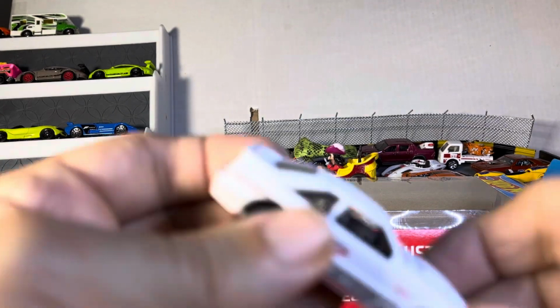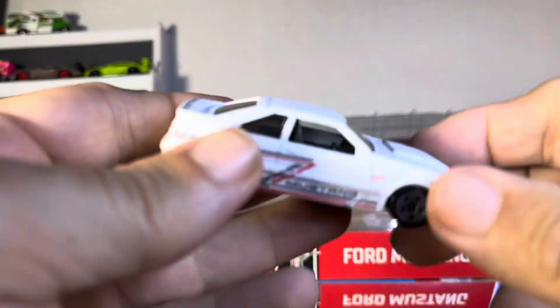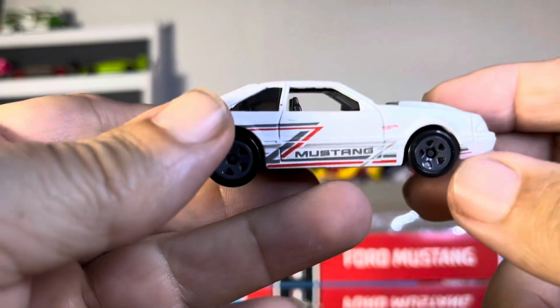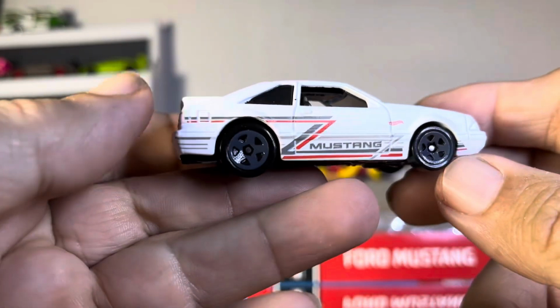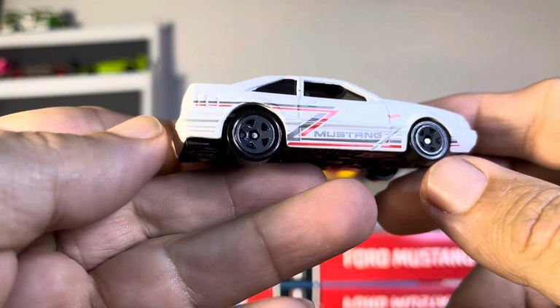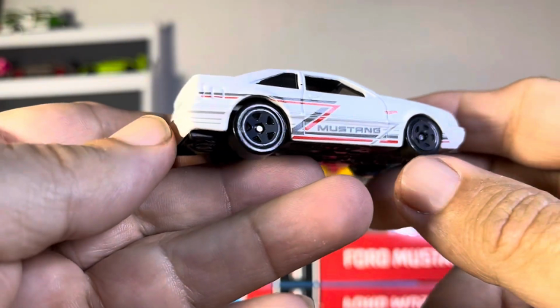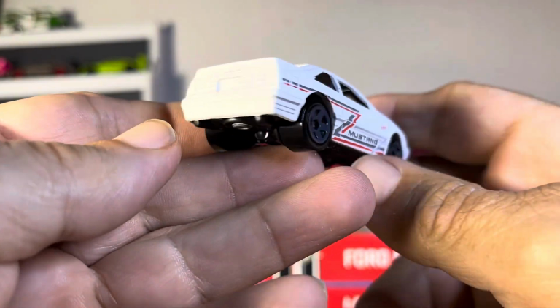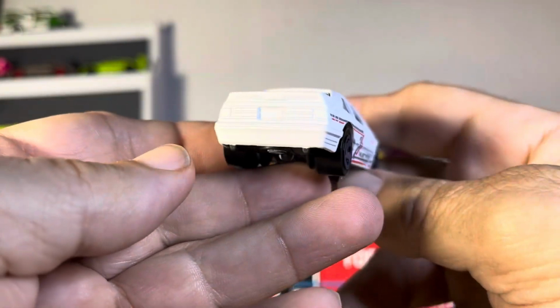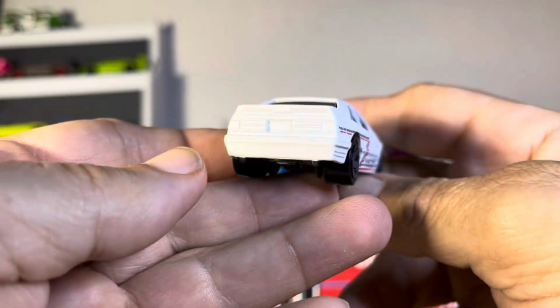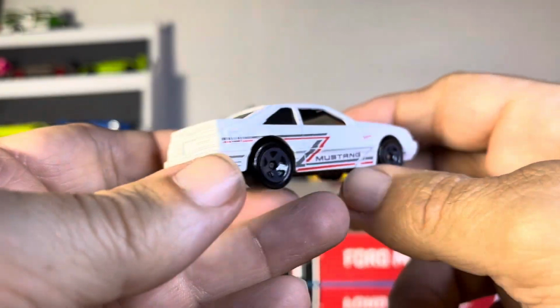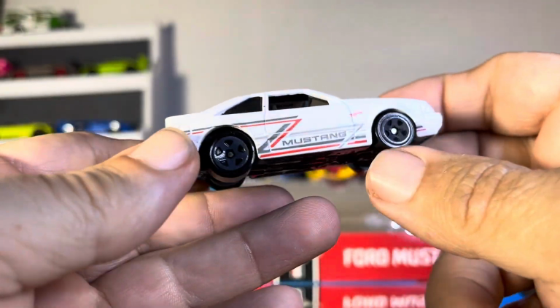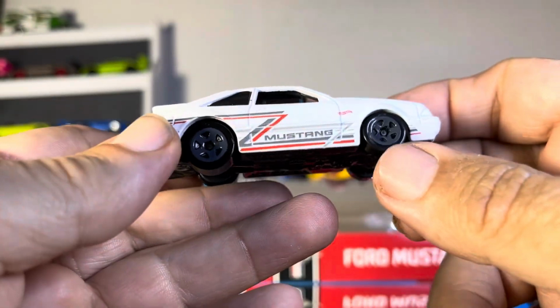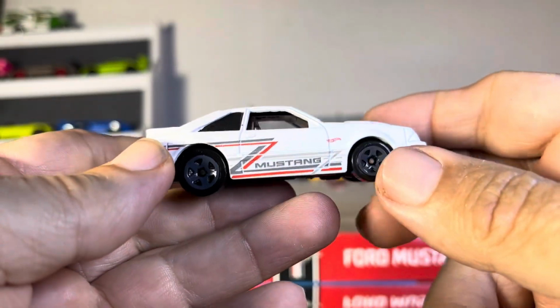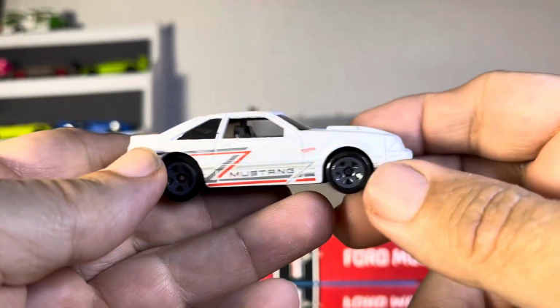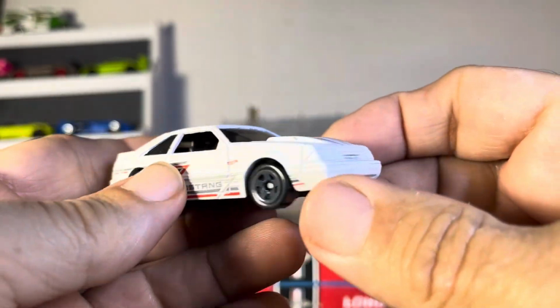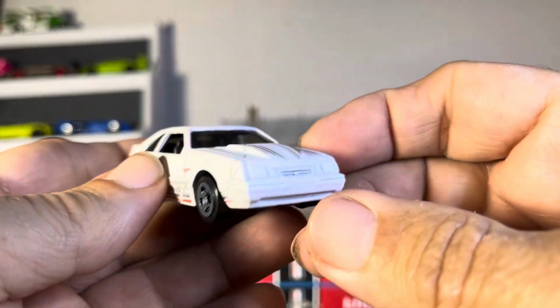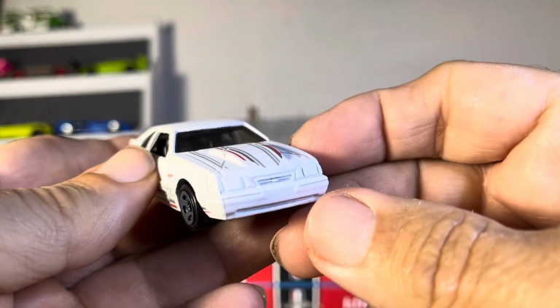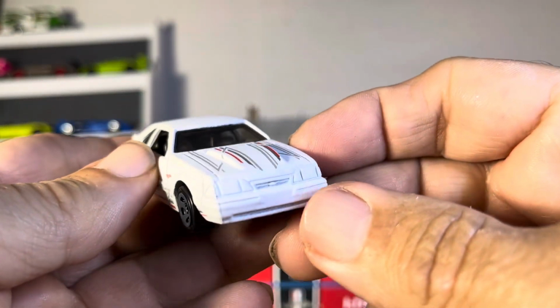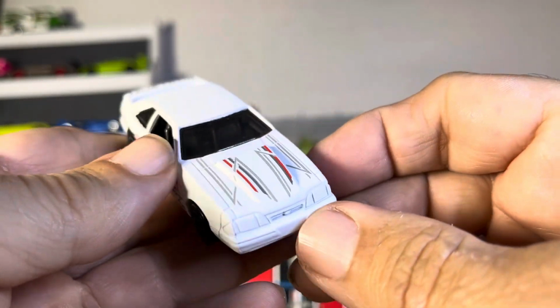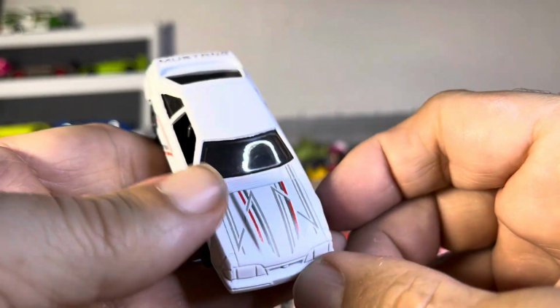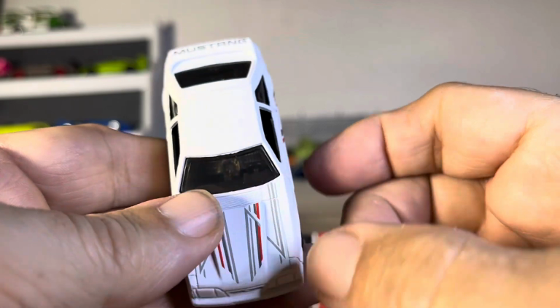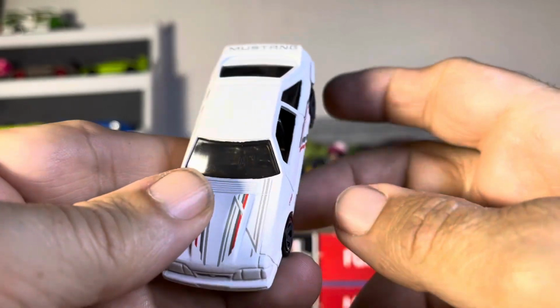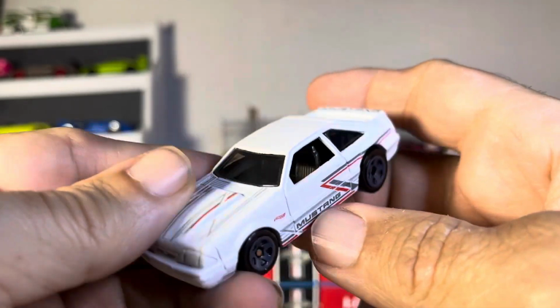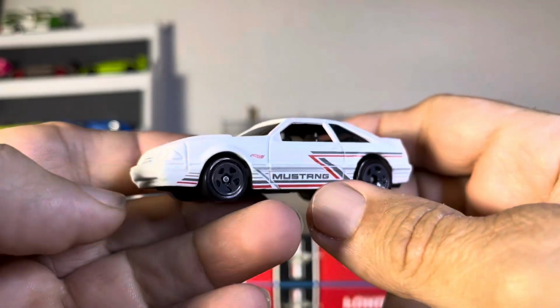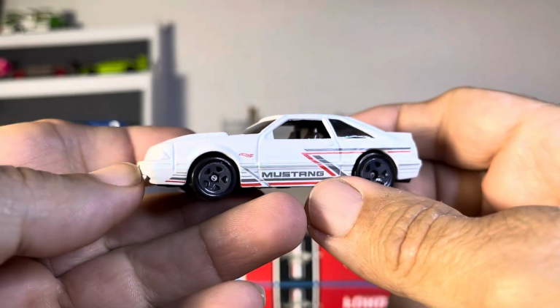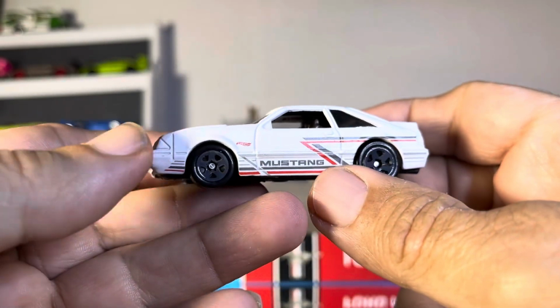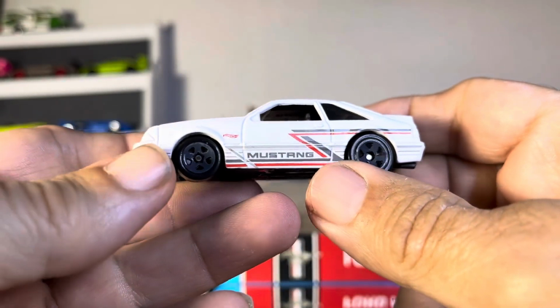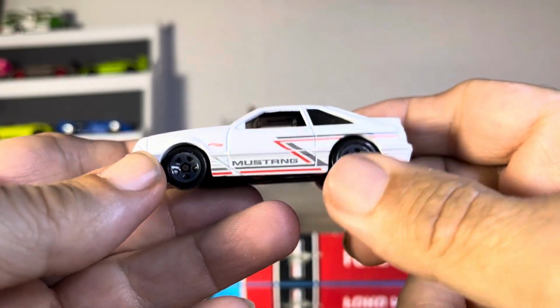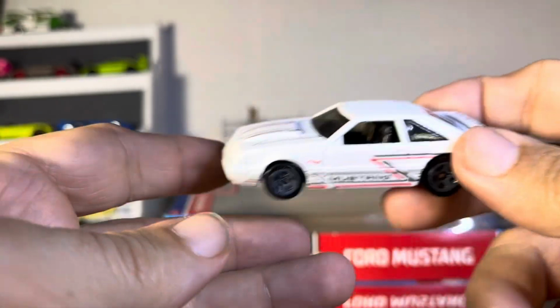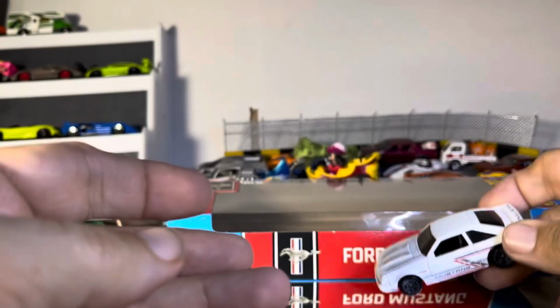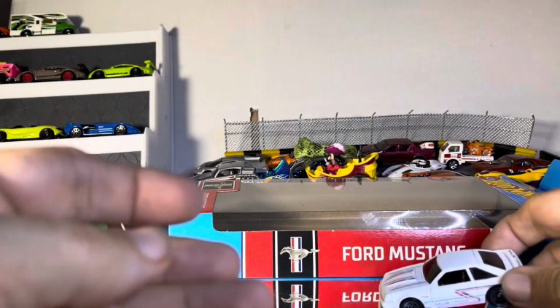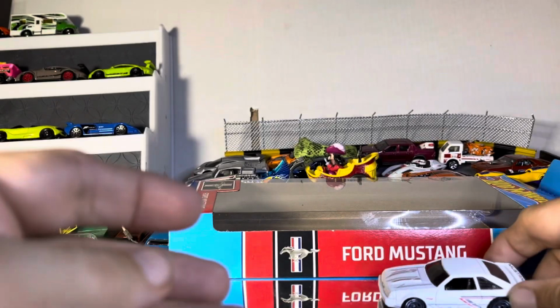And we got a fox body — very nice. The Mustang is what I grew up with, sharp looking cars.